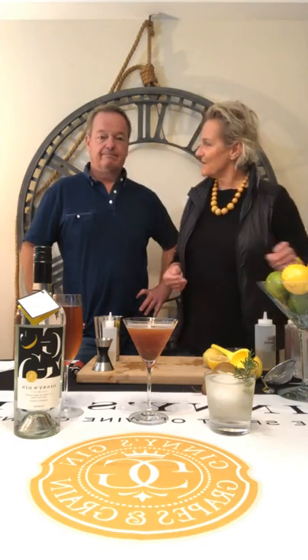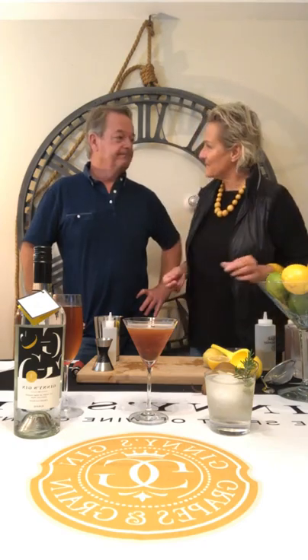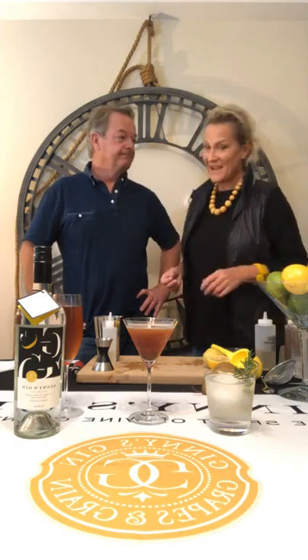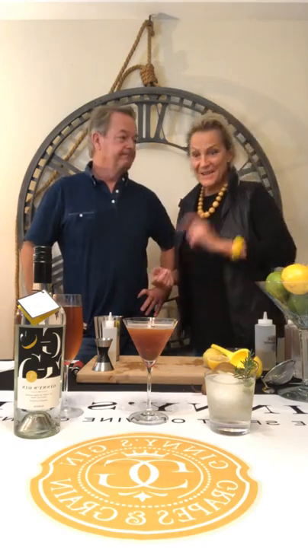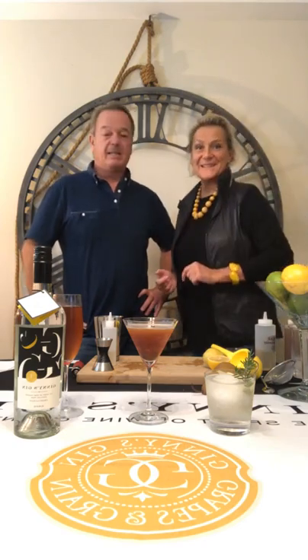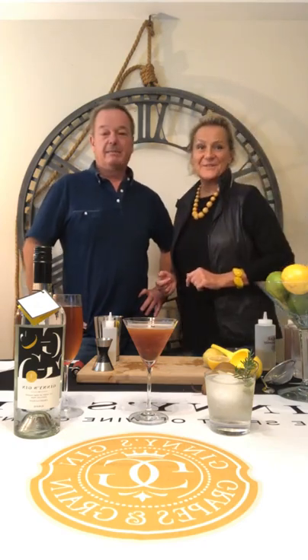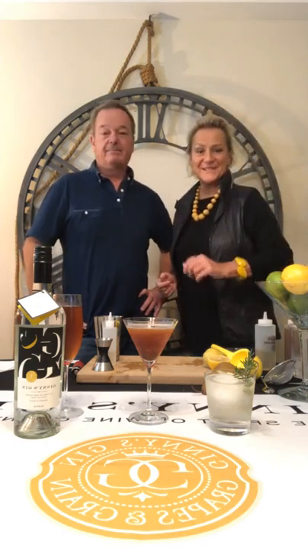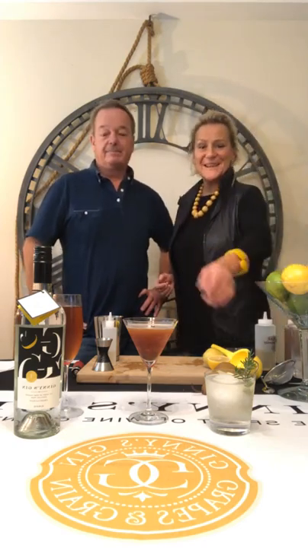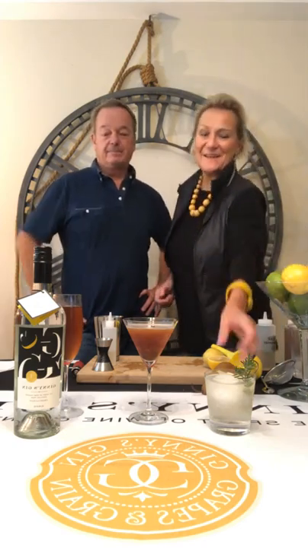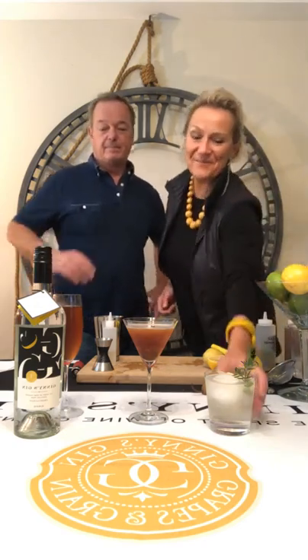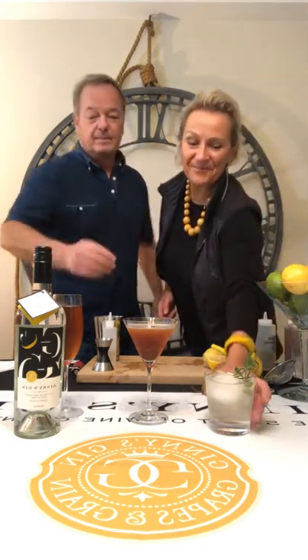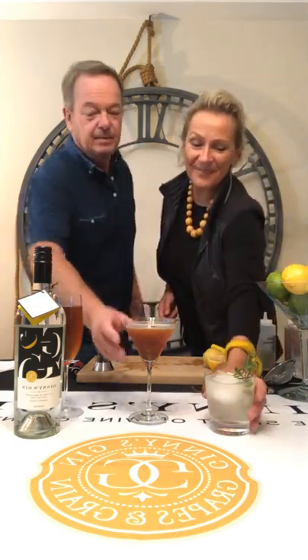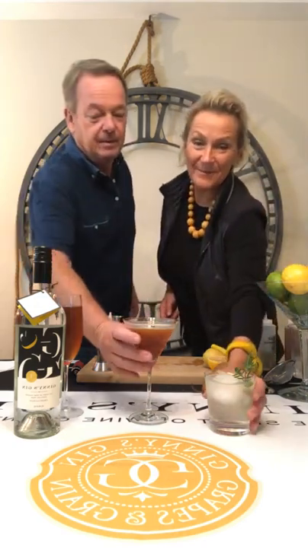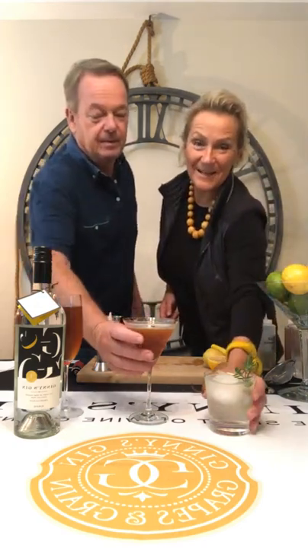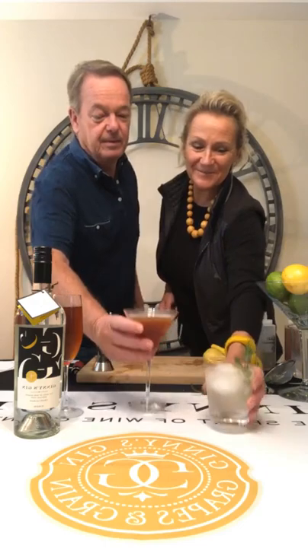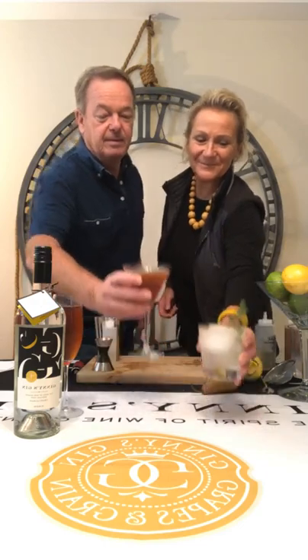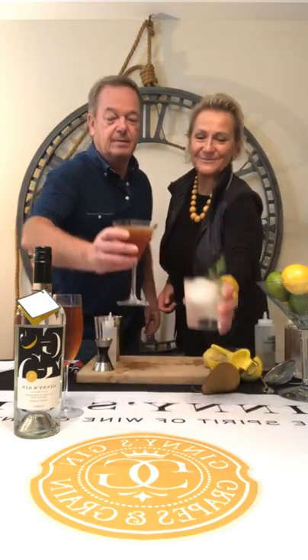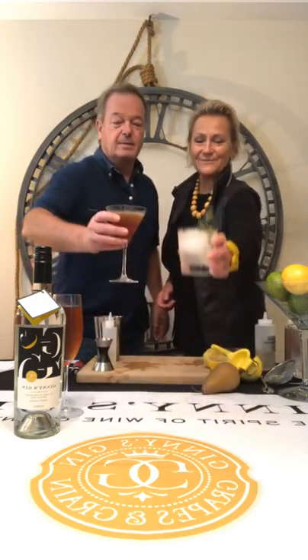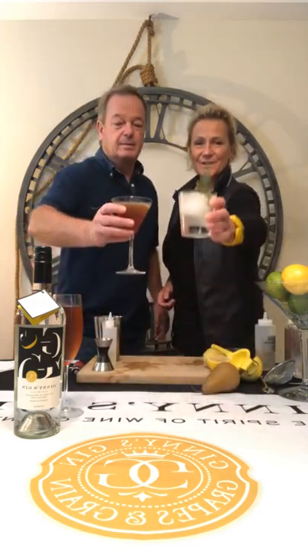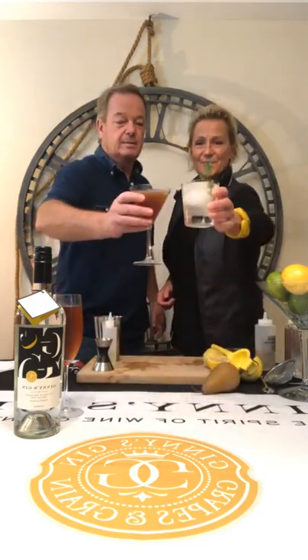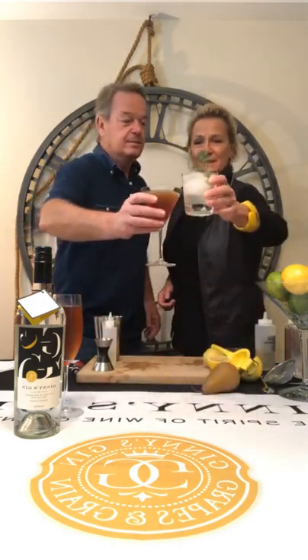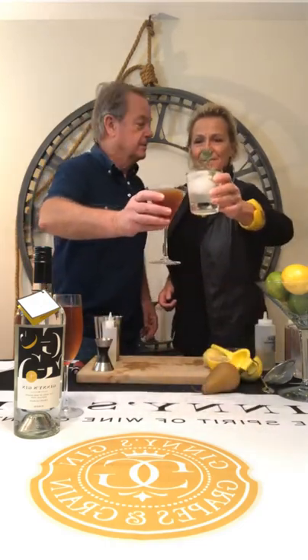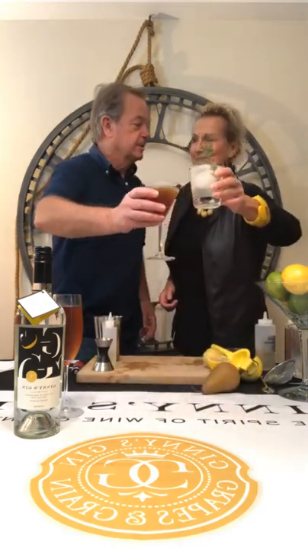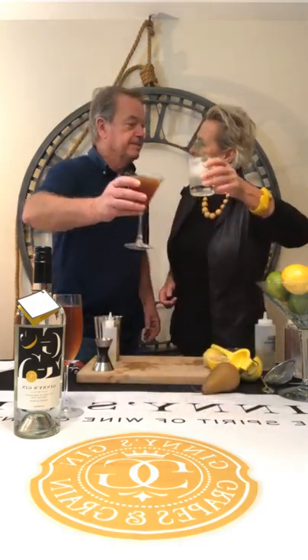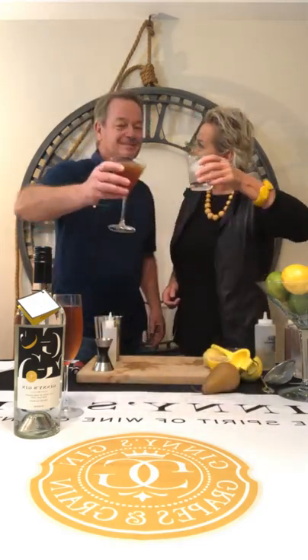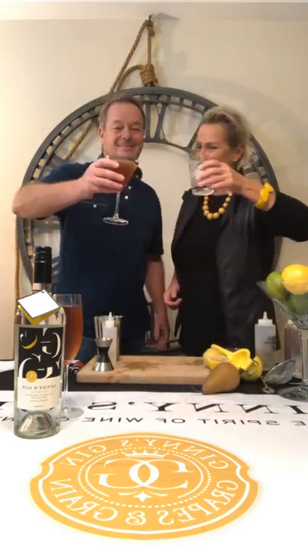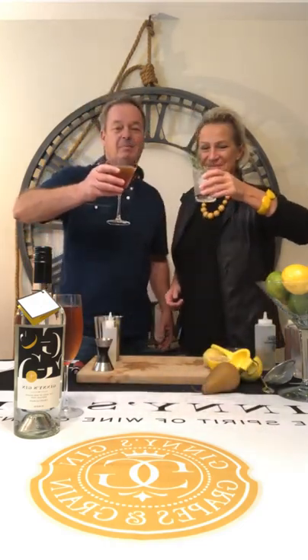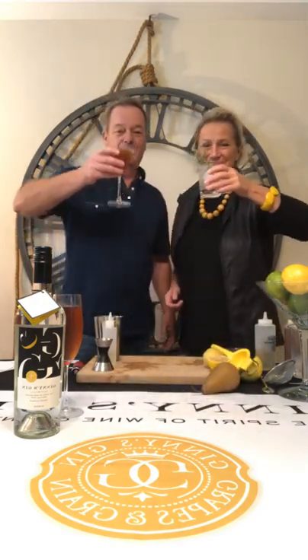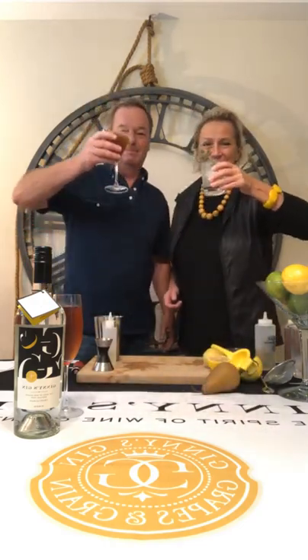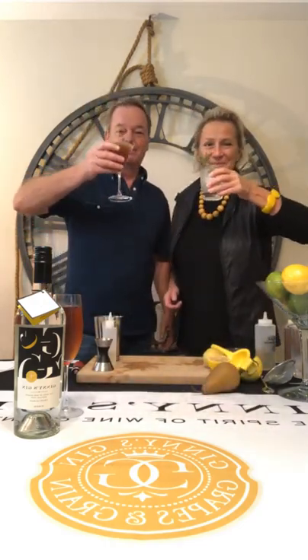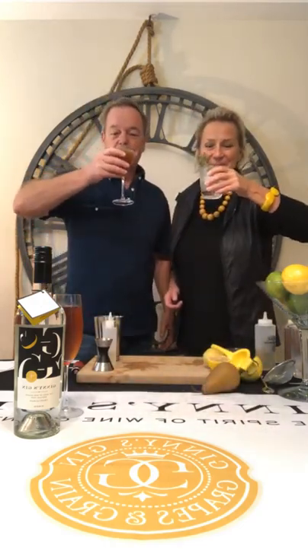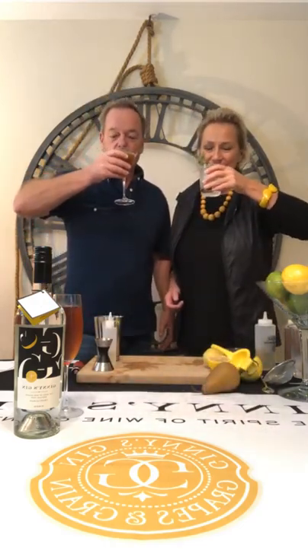So there we are. Happy Friday! Cheers to the weekend! Cheers everyone.